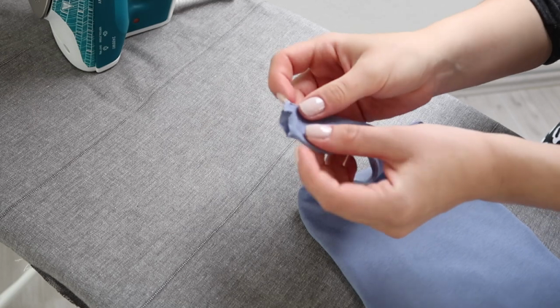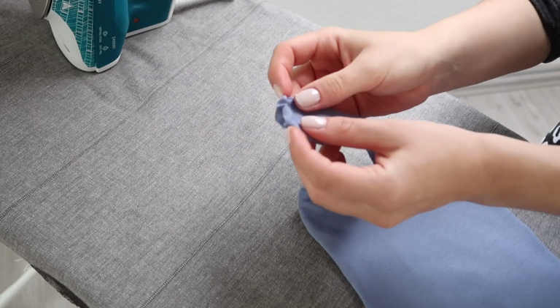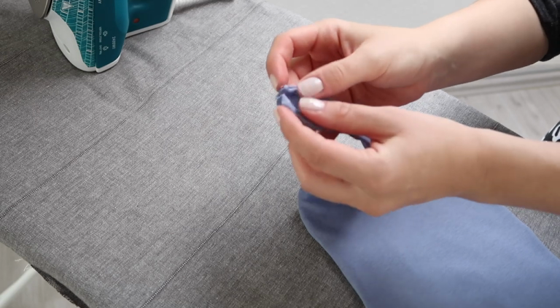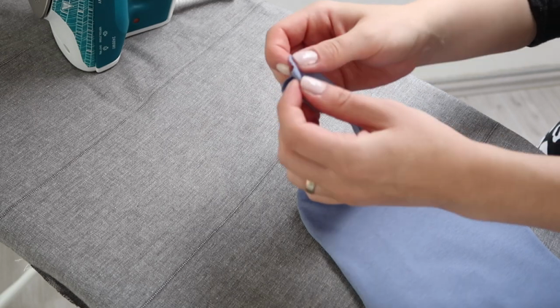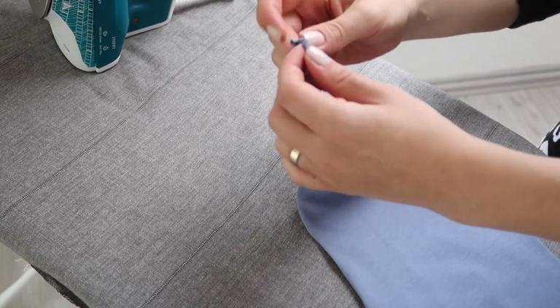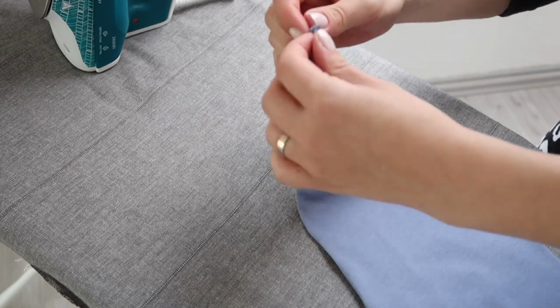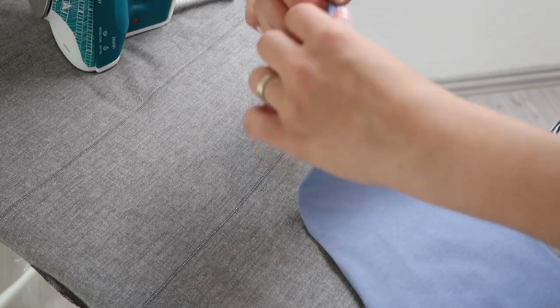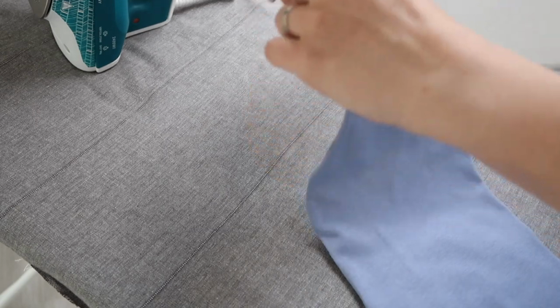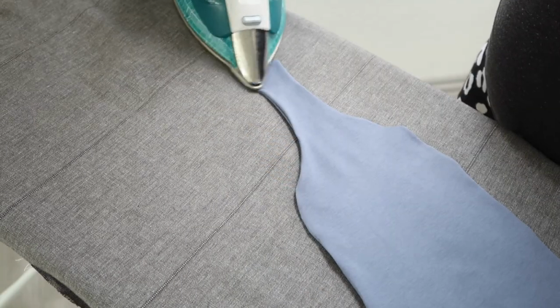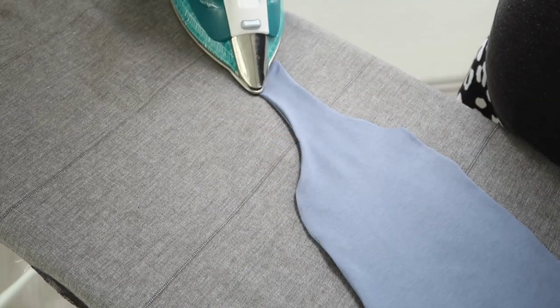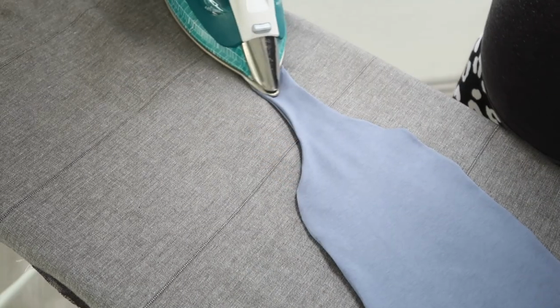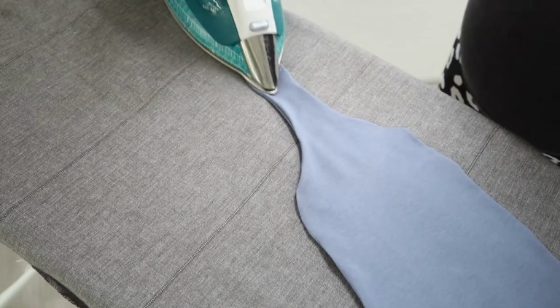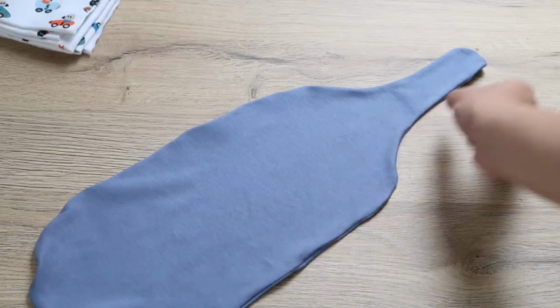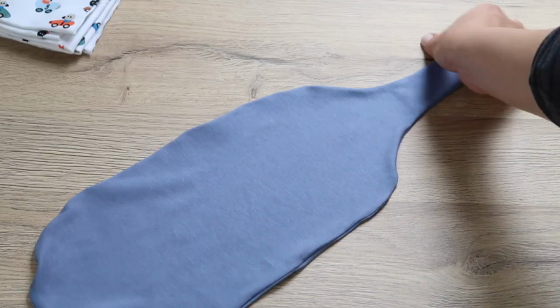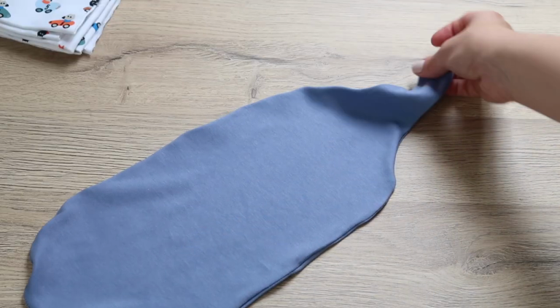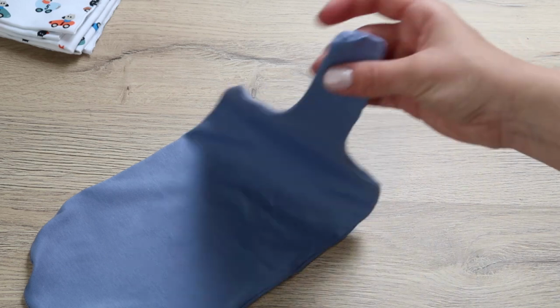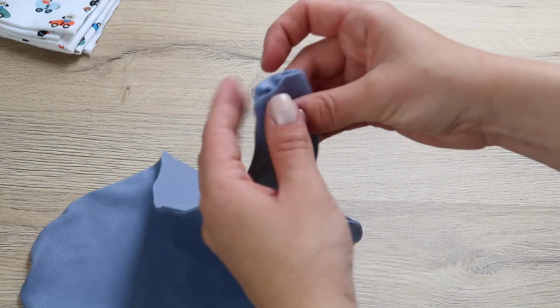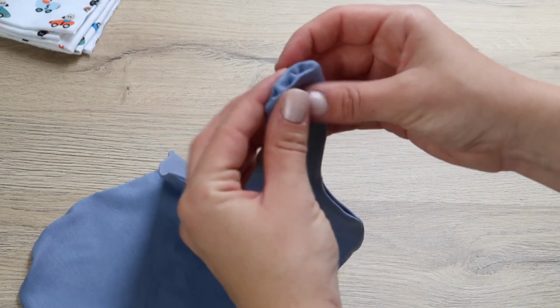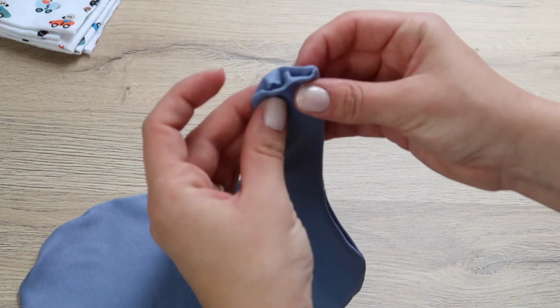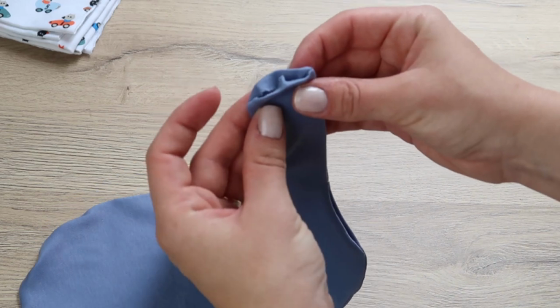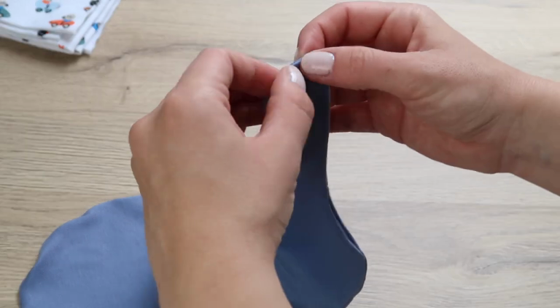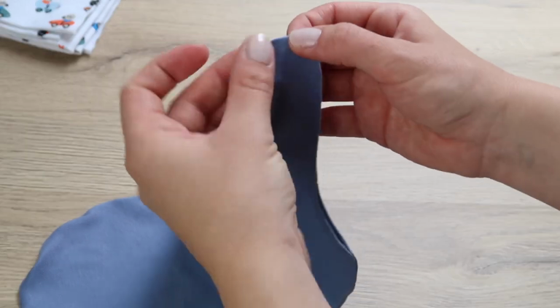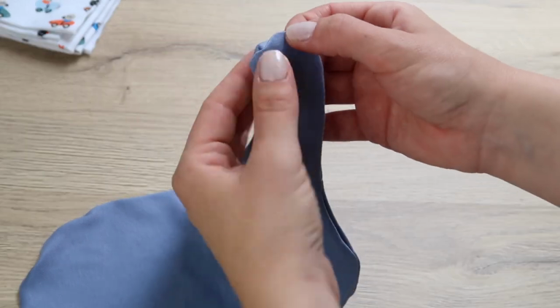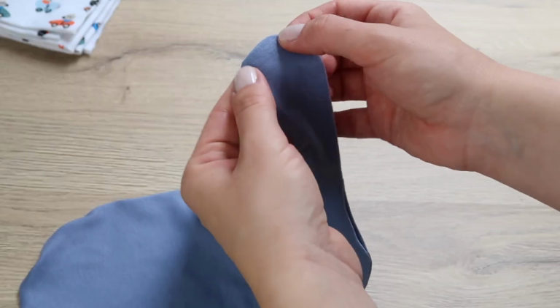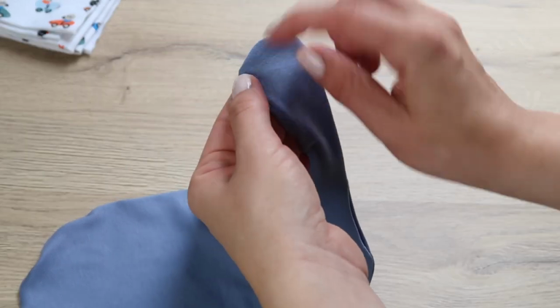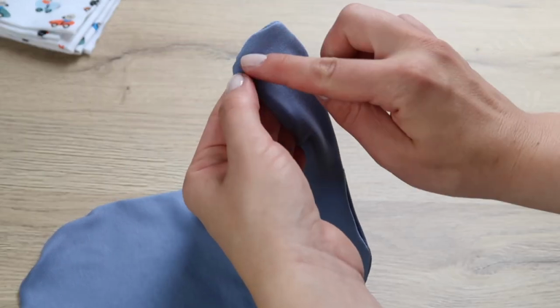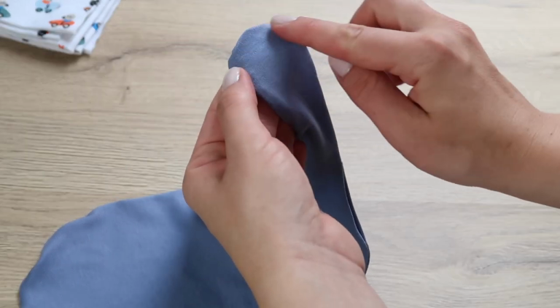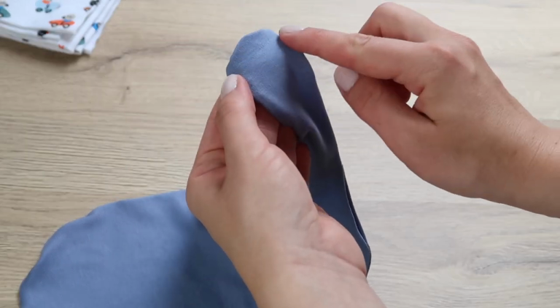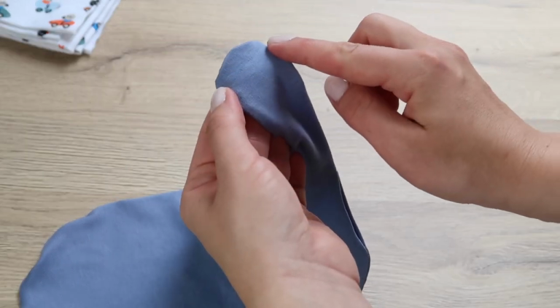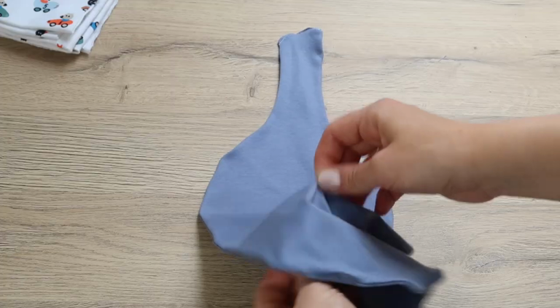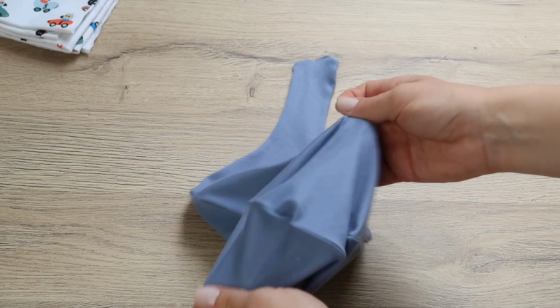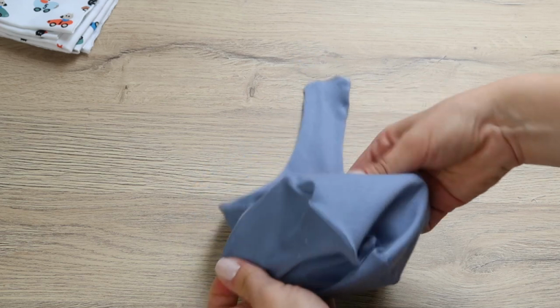Before closing this gap though, make sure the hat fits nicely since you could take it in at this point very easily and make it smaller if necessary. Use a straight stitch to close the gap from the top of your hat.